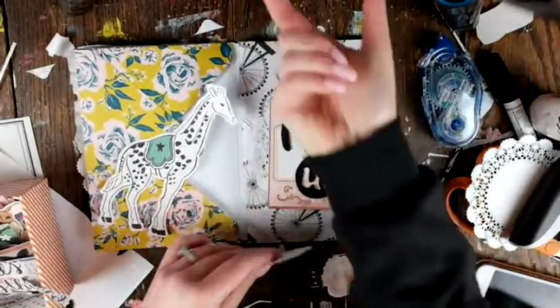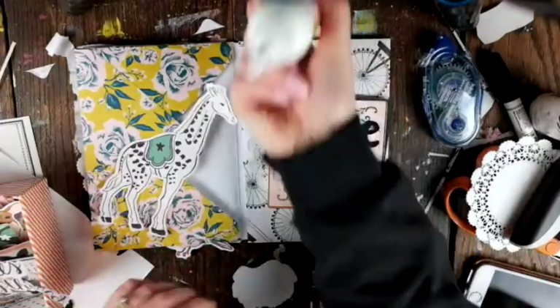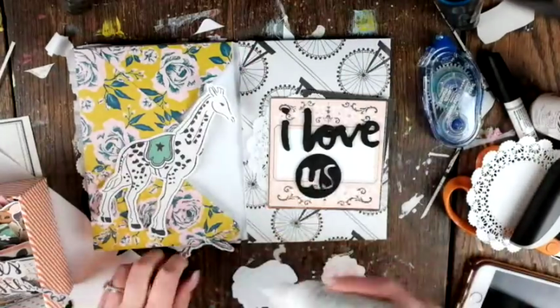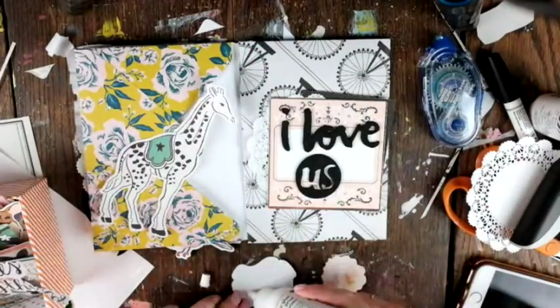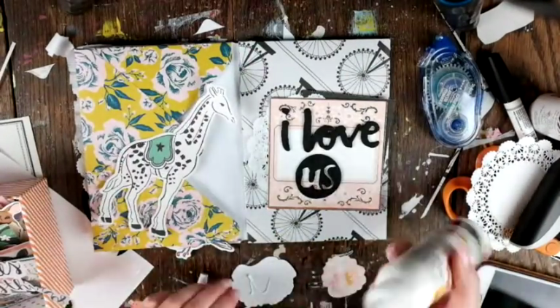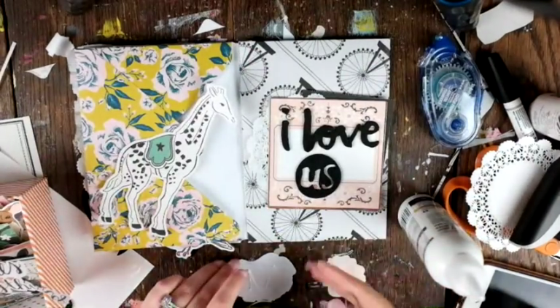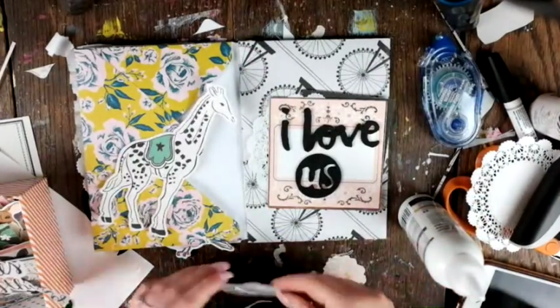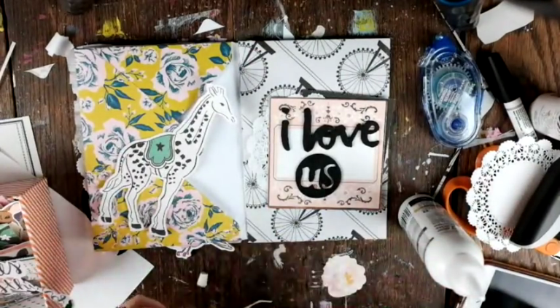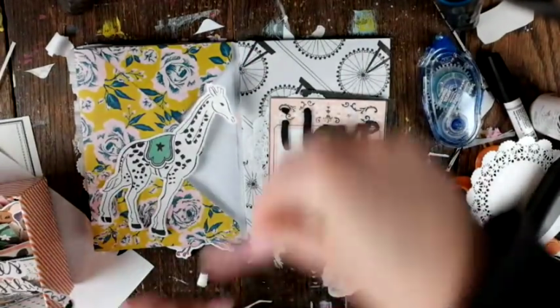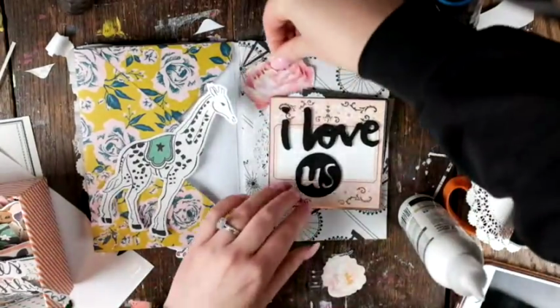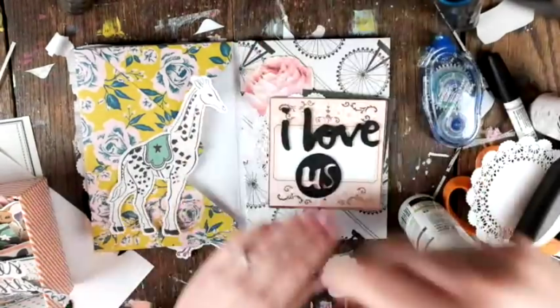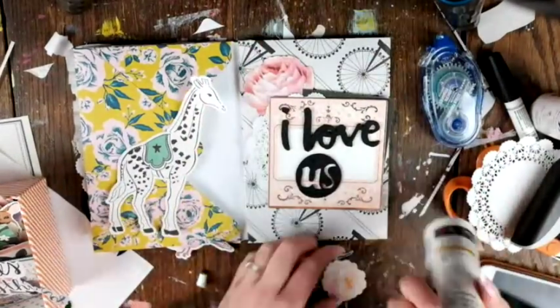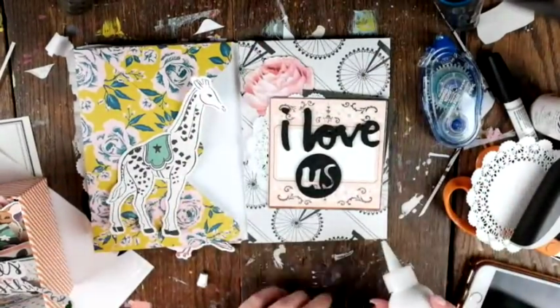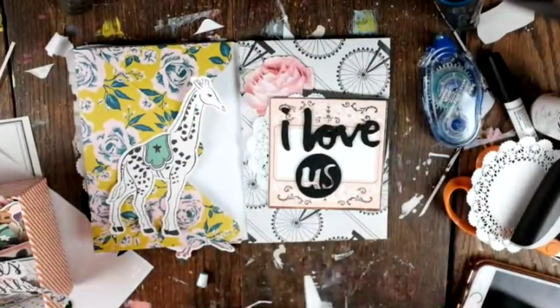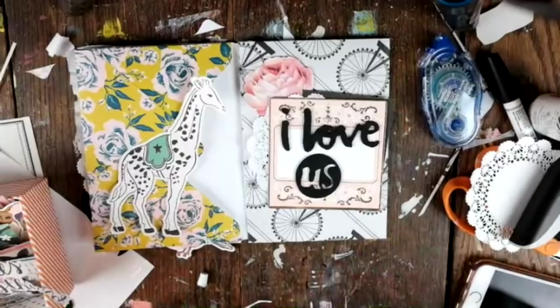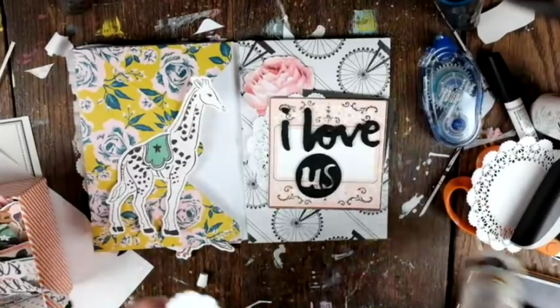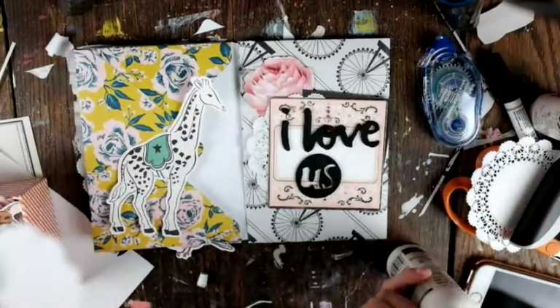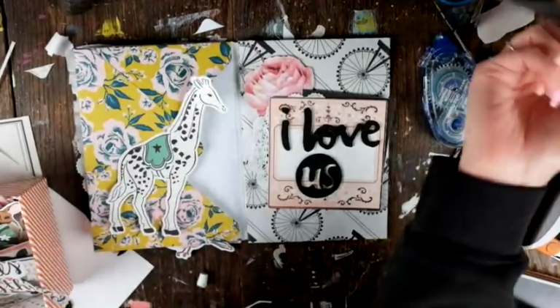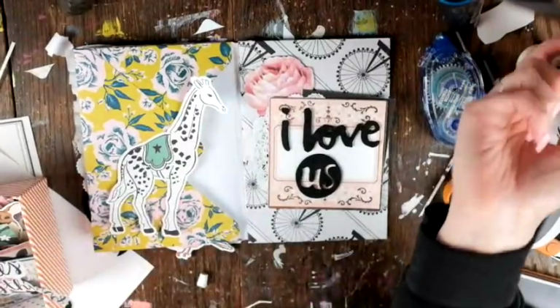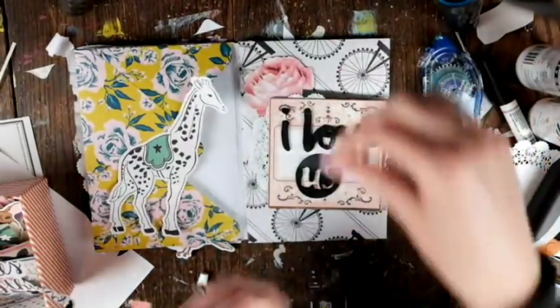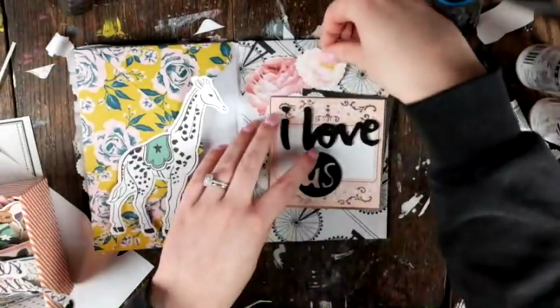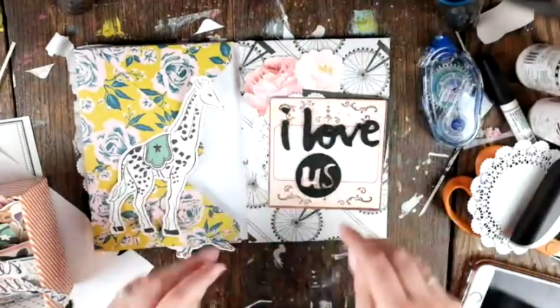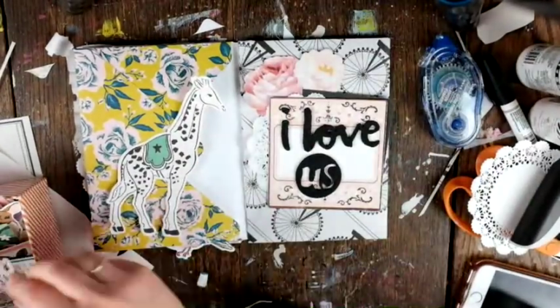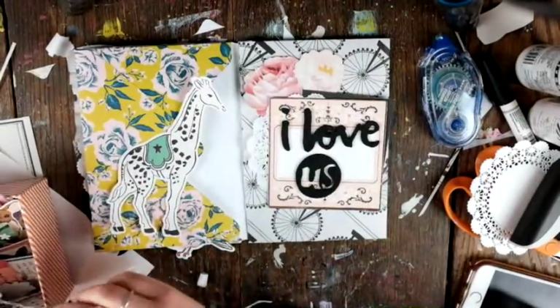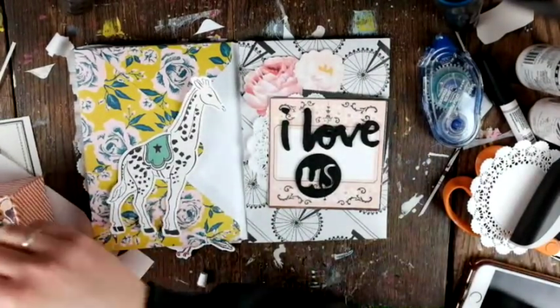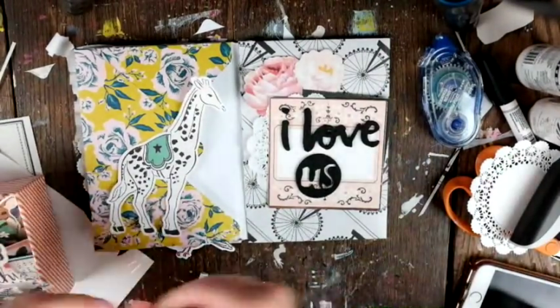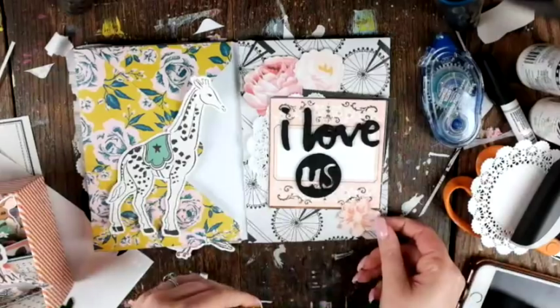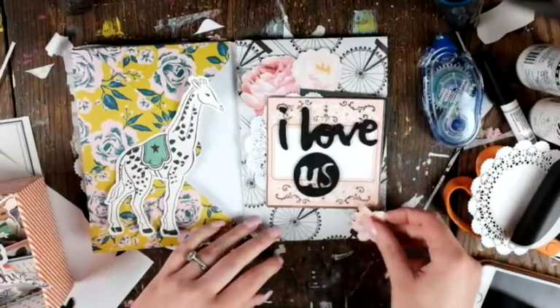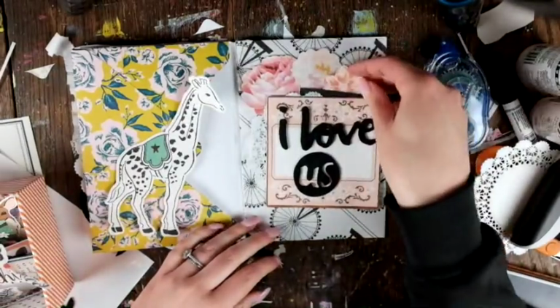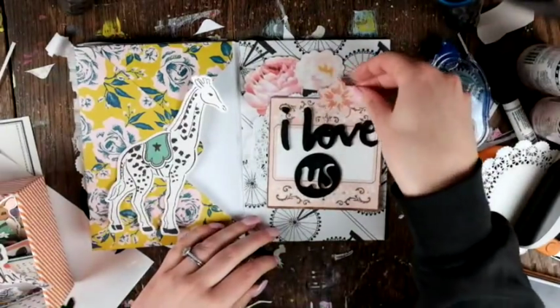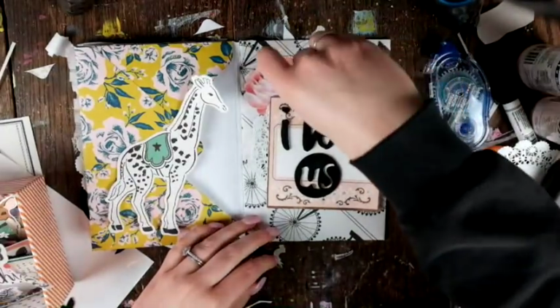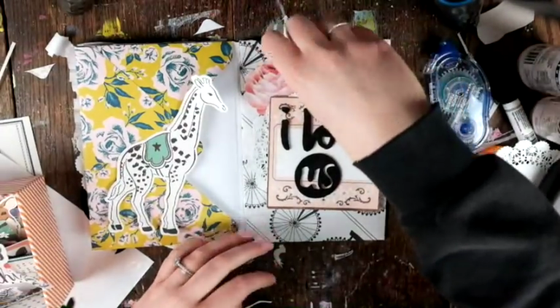I'm going to use some of these florals — I think they were from the Open Book collection. She had this giant pack of florals, and yeah, I think that's what that is from.